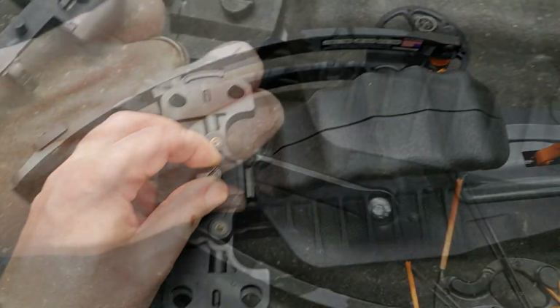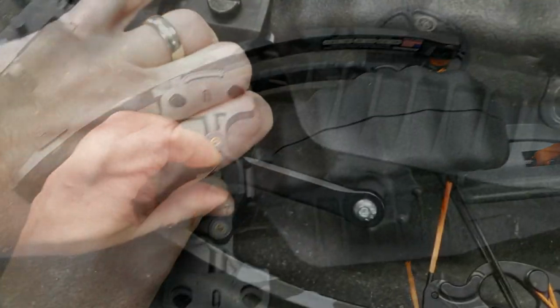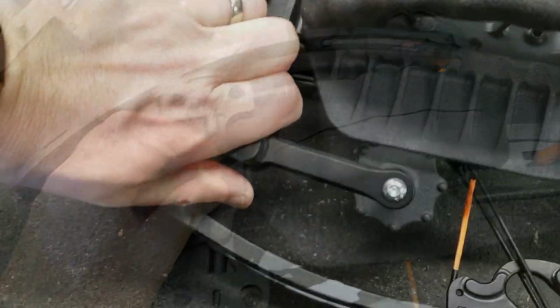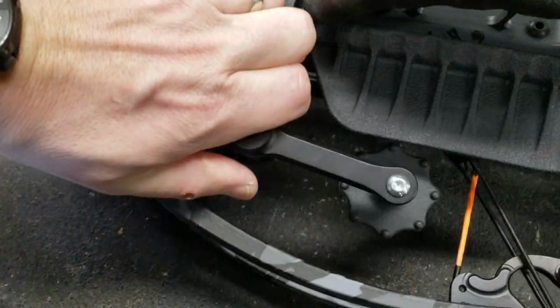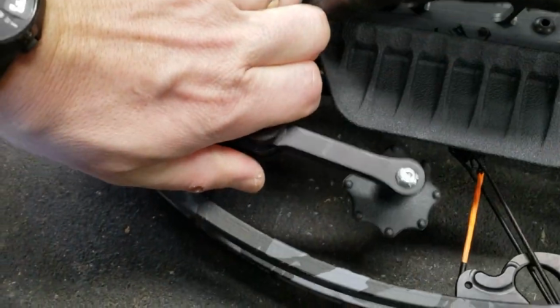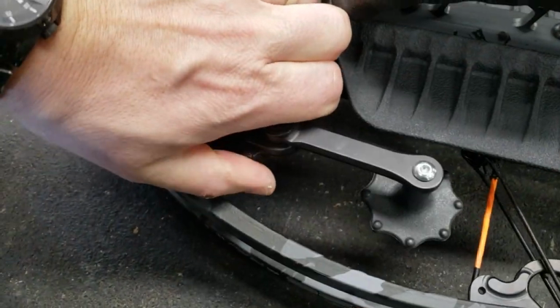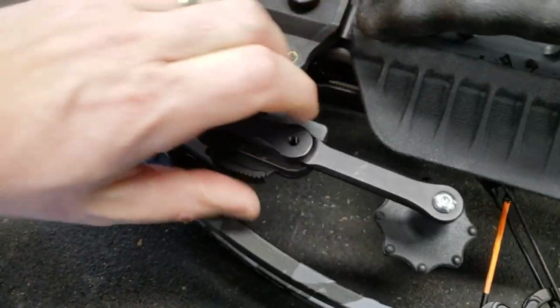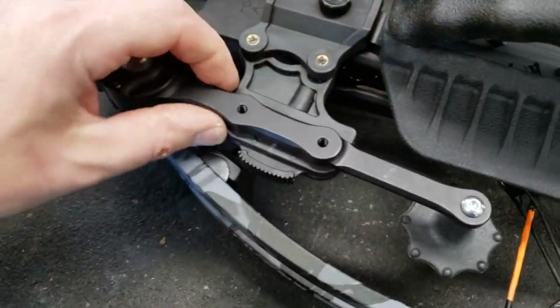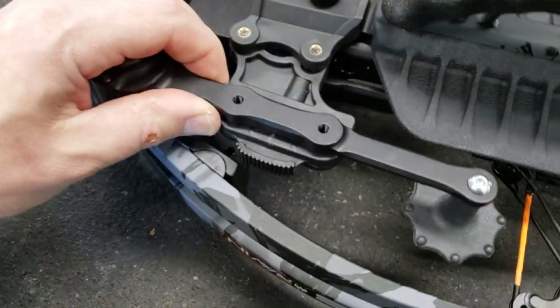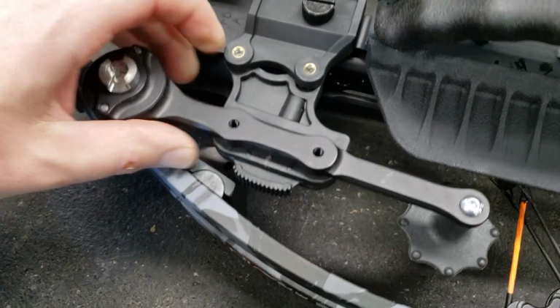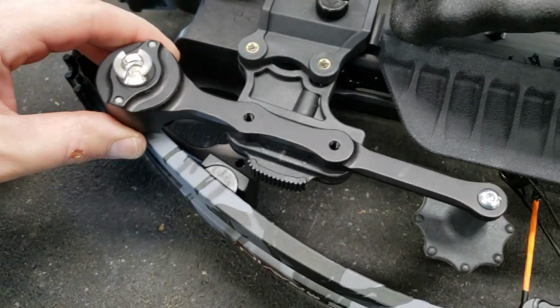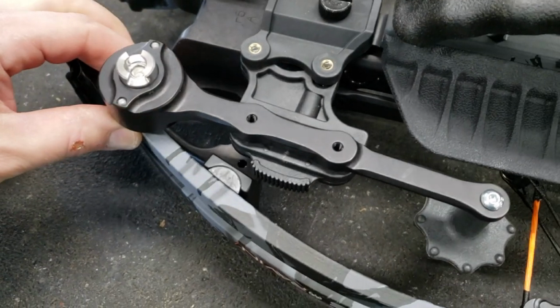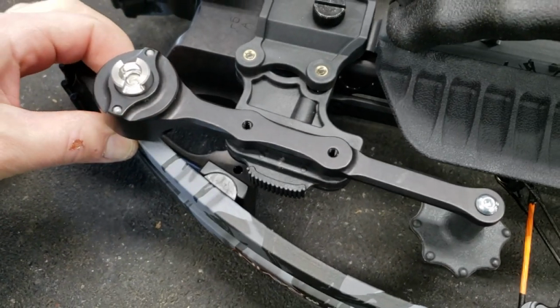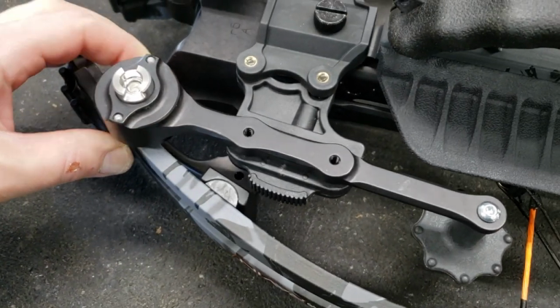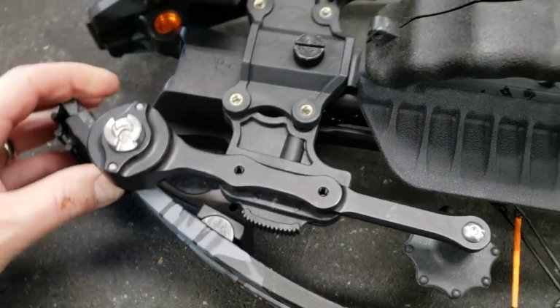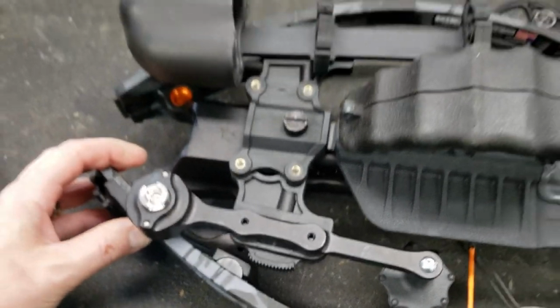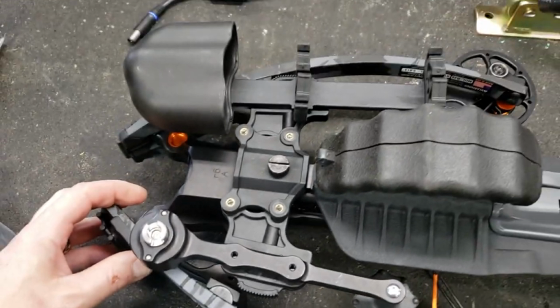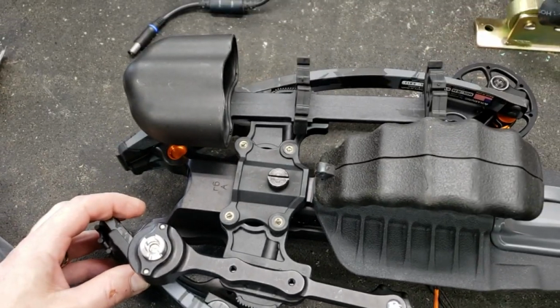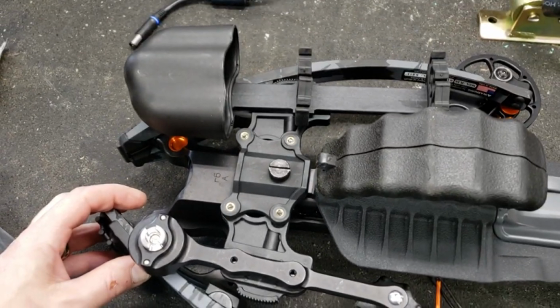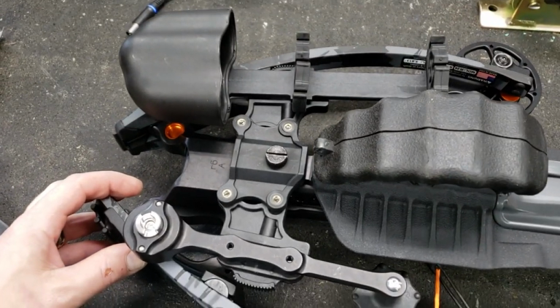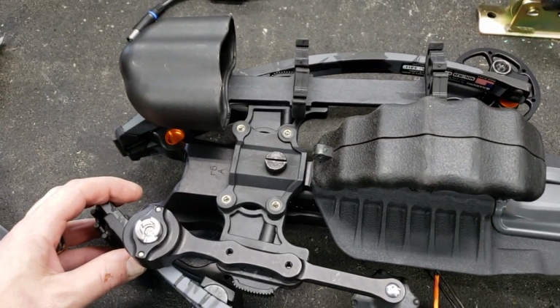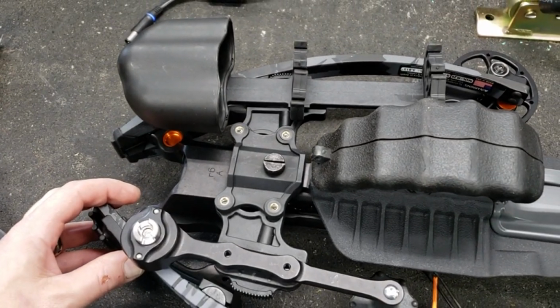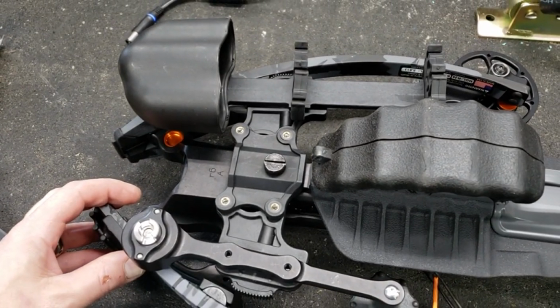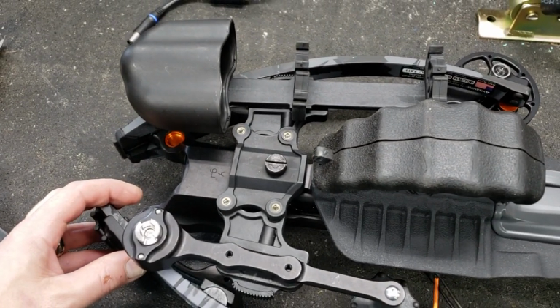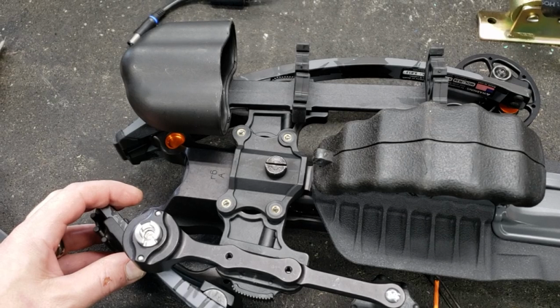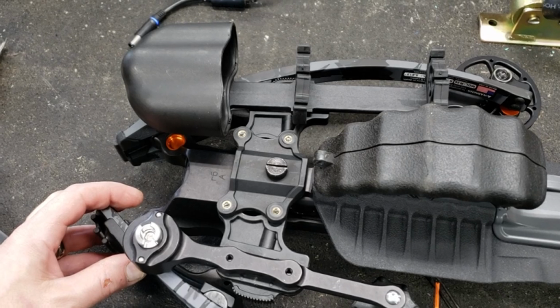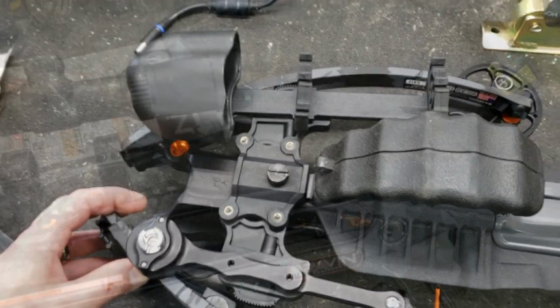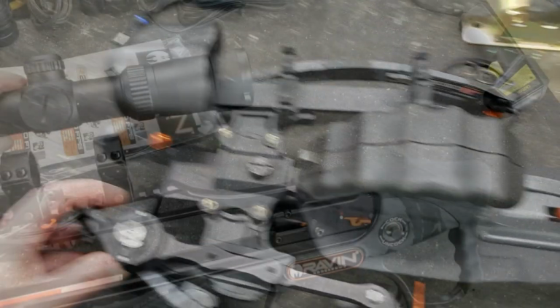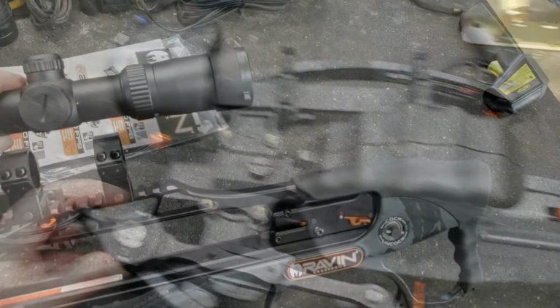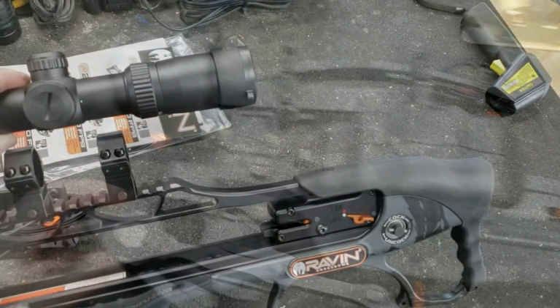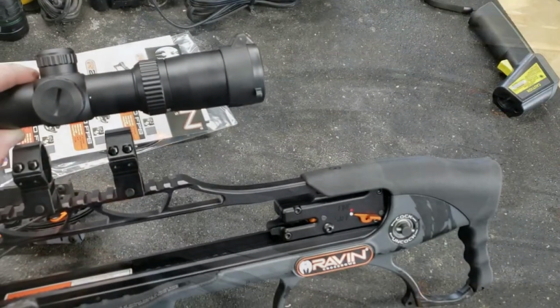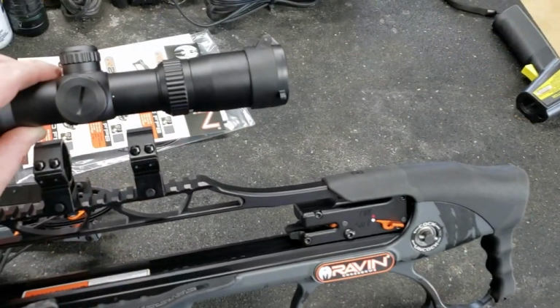My goal for this bow is to target shoot with it, obviously with my kids, but also to hunt with it for antelope. So that's where I'm headed with this type of critter.